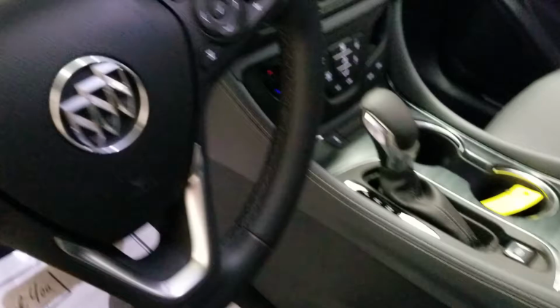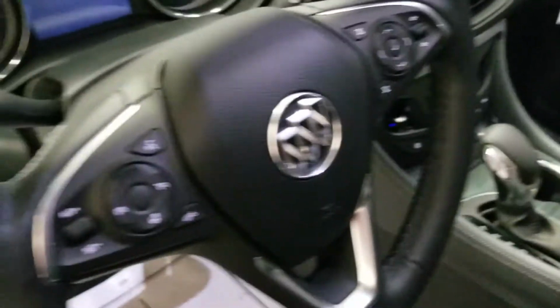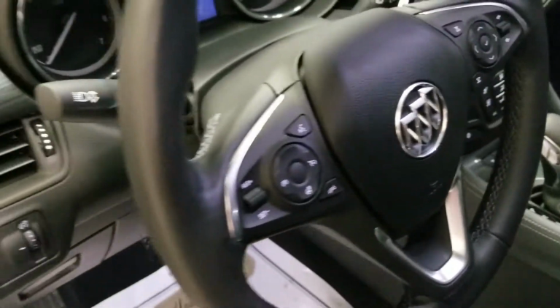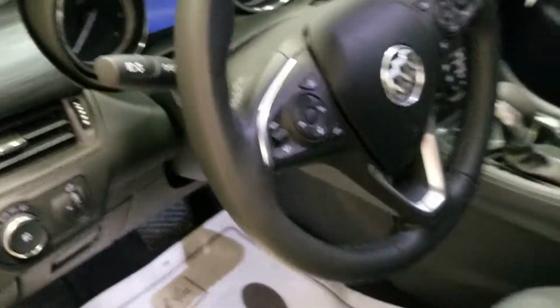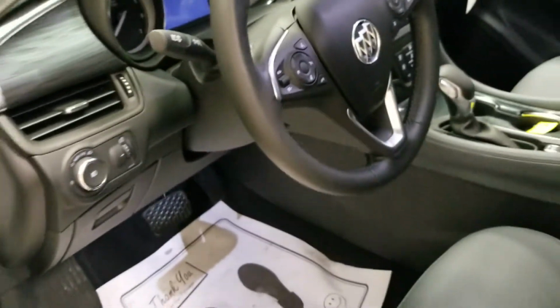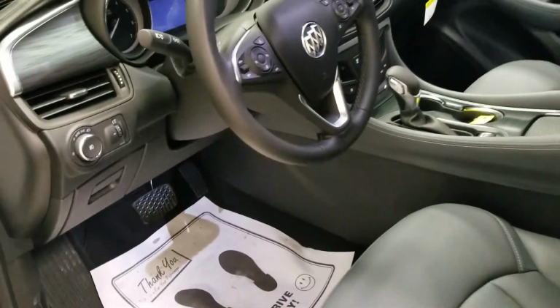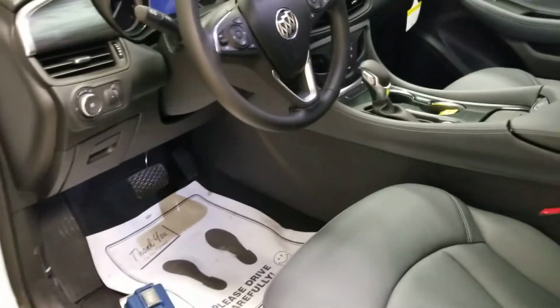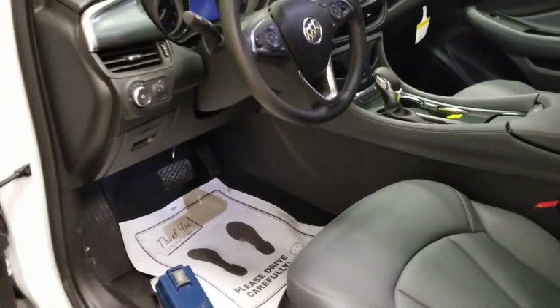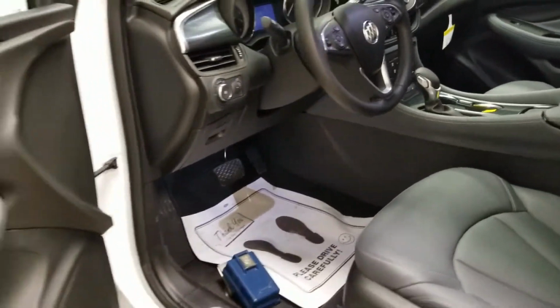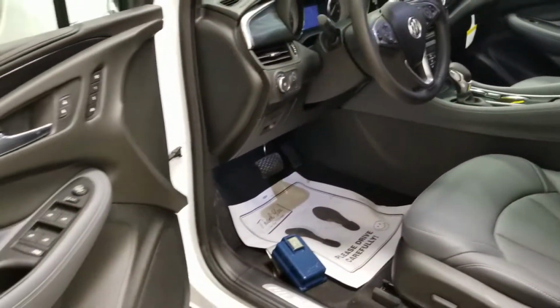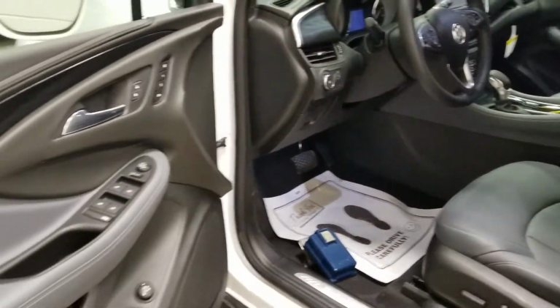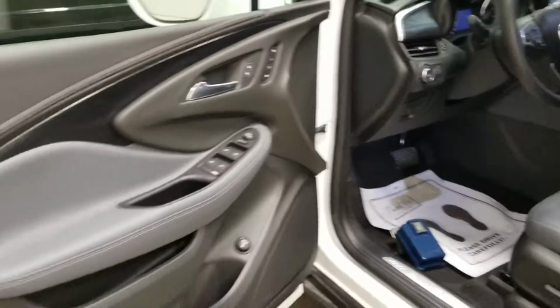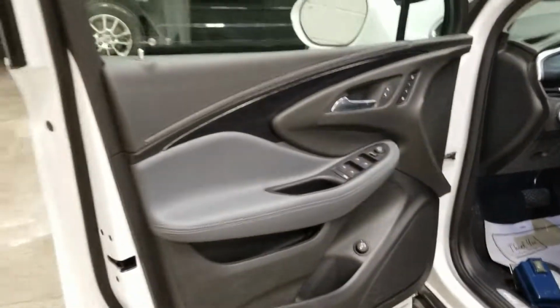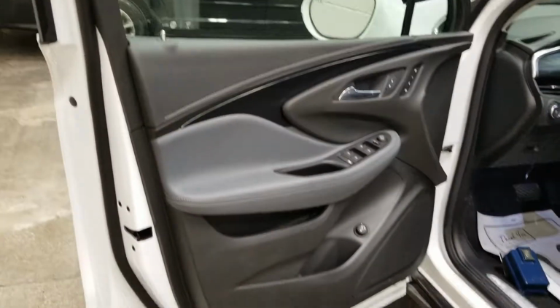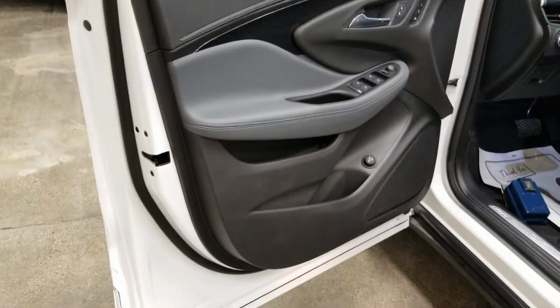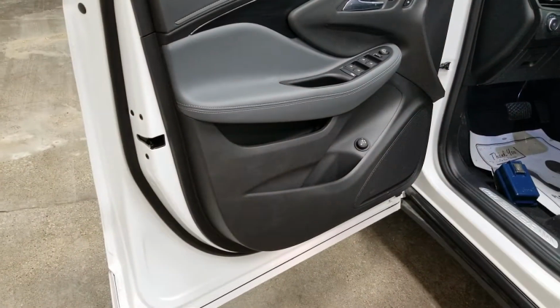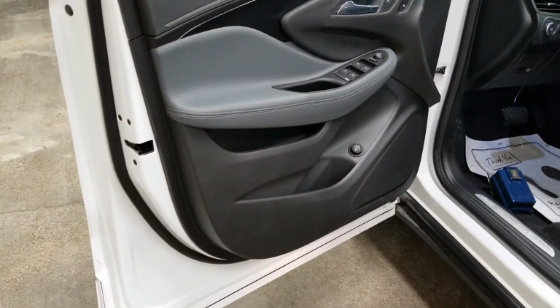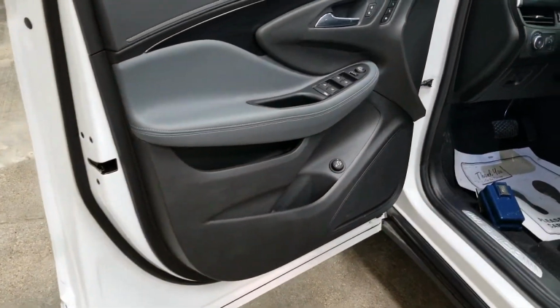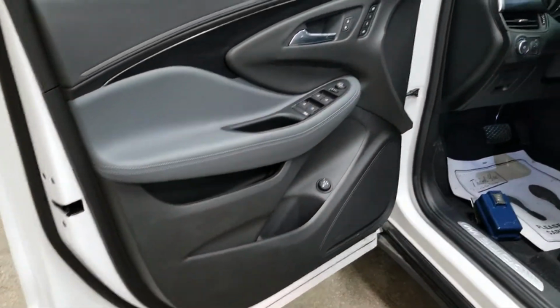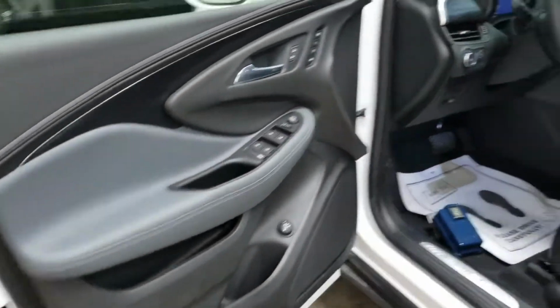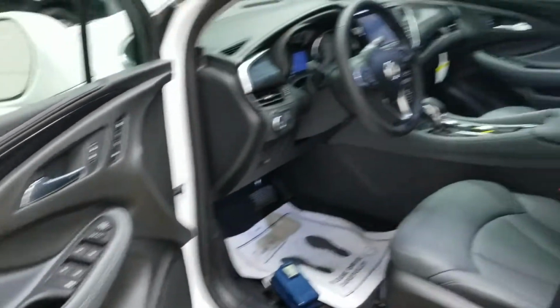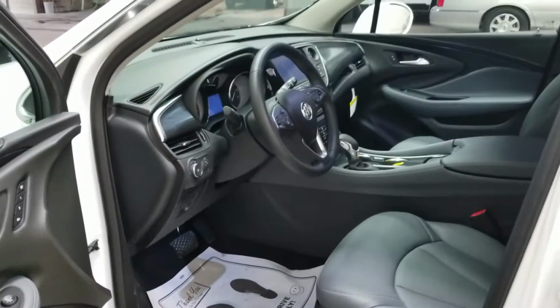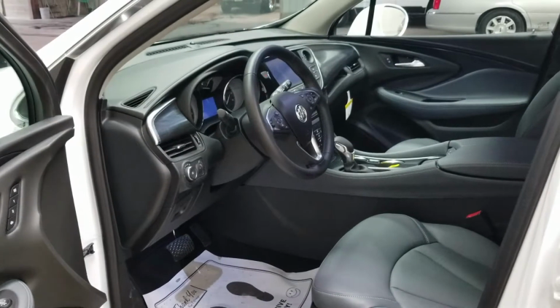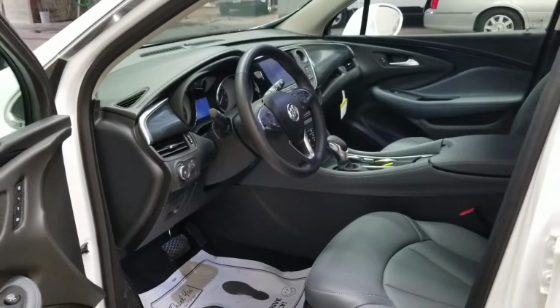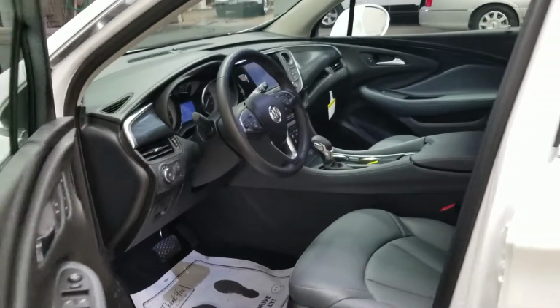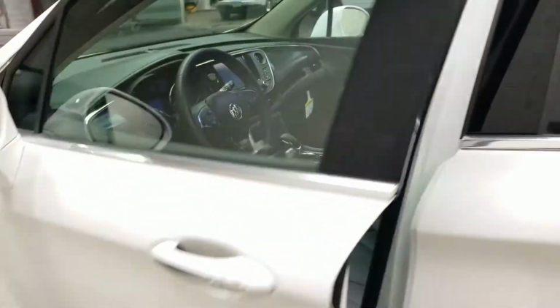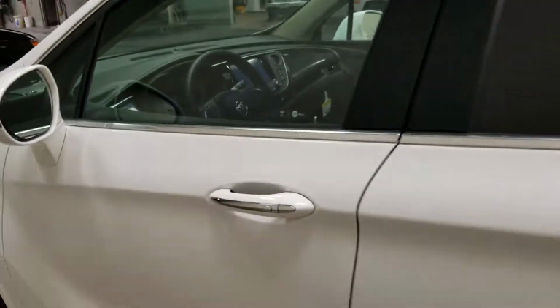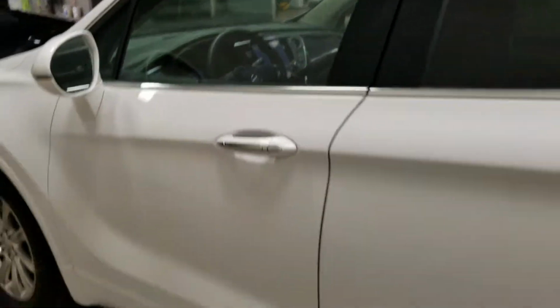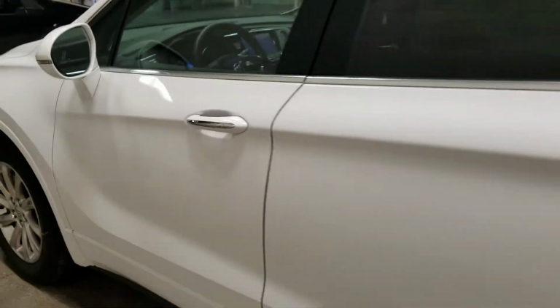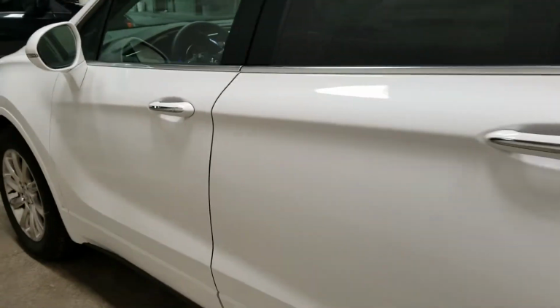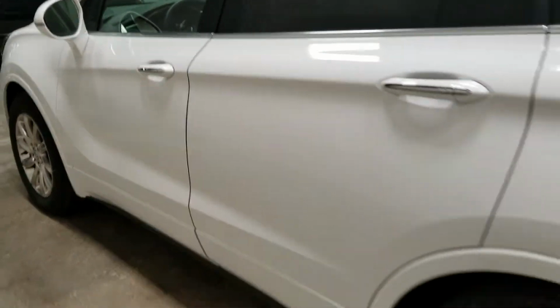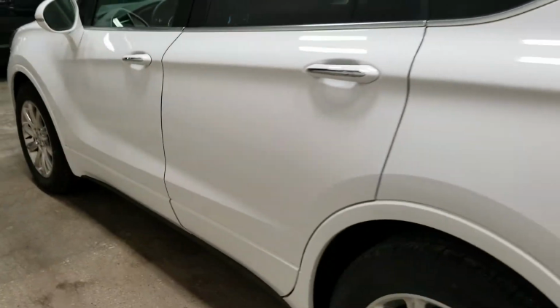Lots and lots of great features. Blind spot sensor. Rear camera. Heated steering wheel, which is fabulous for this time of year. And many, many more things to talk about.